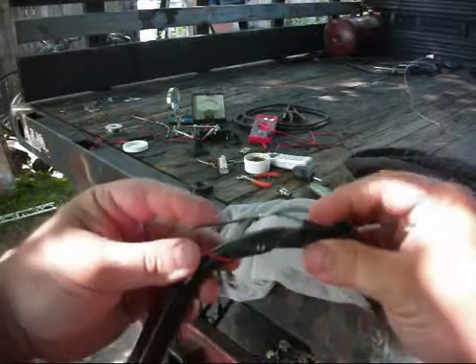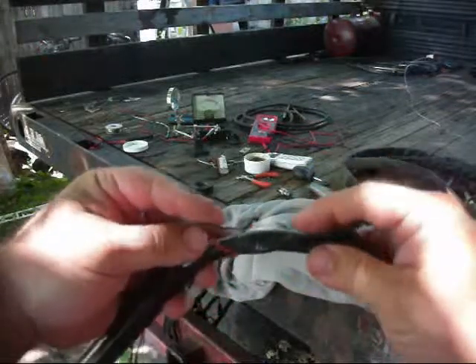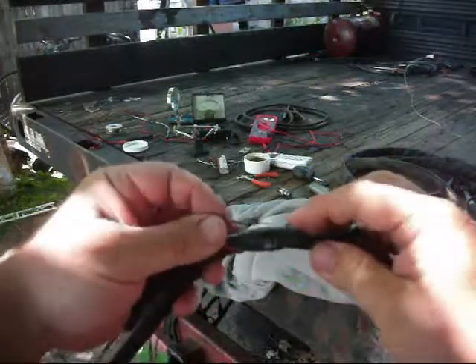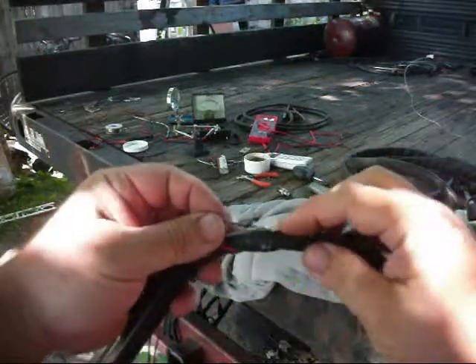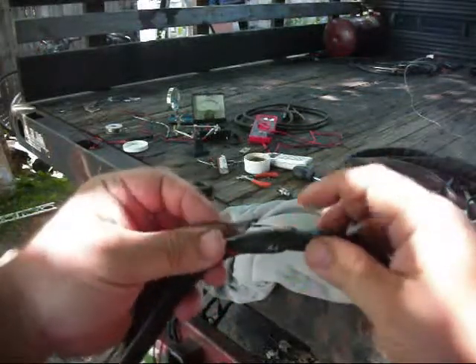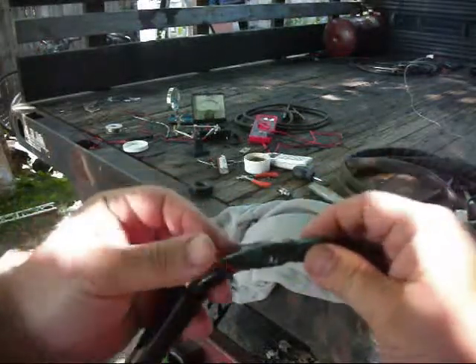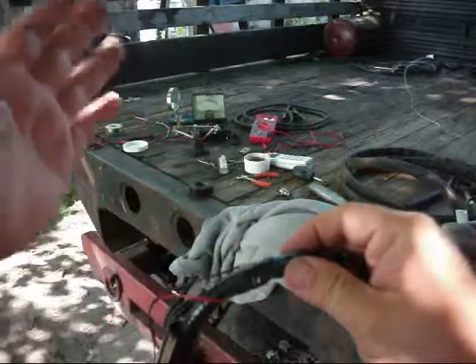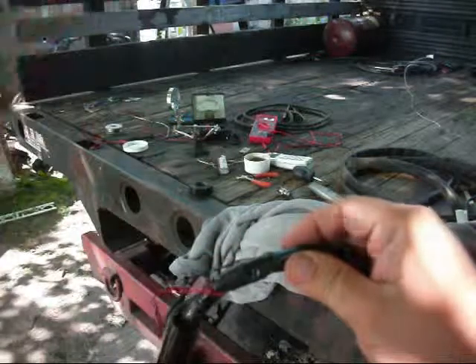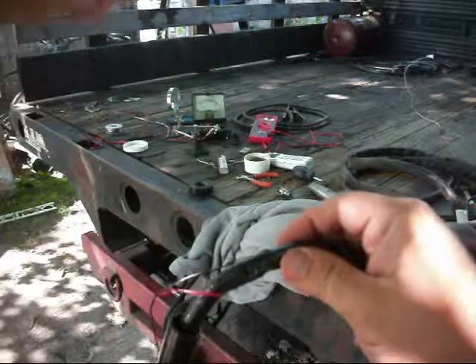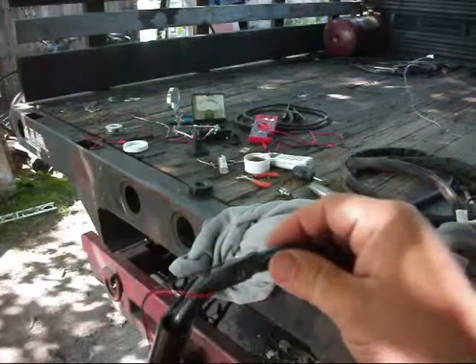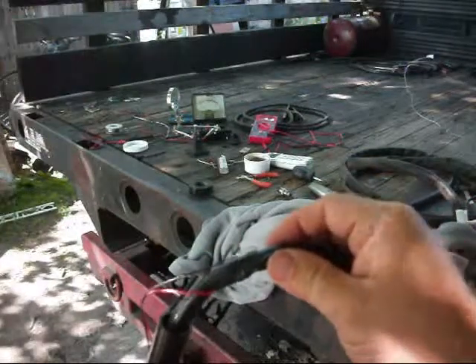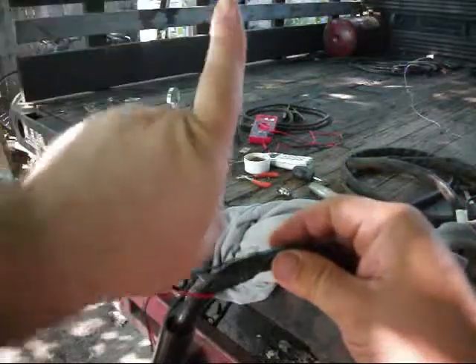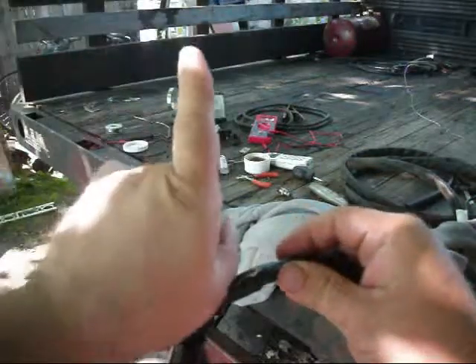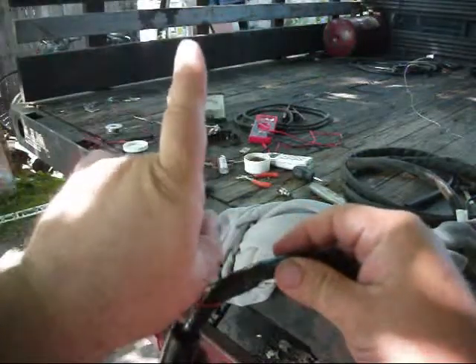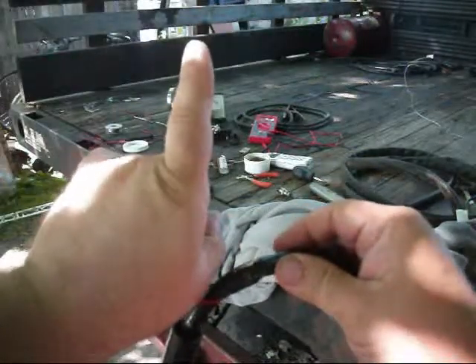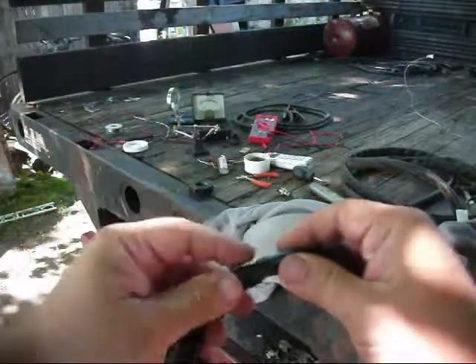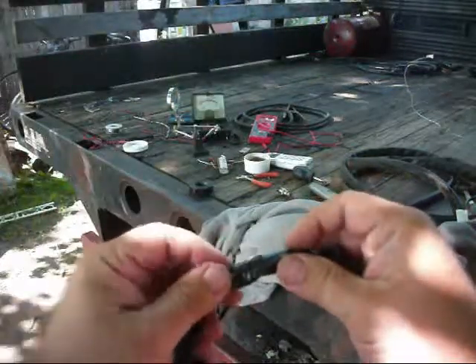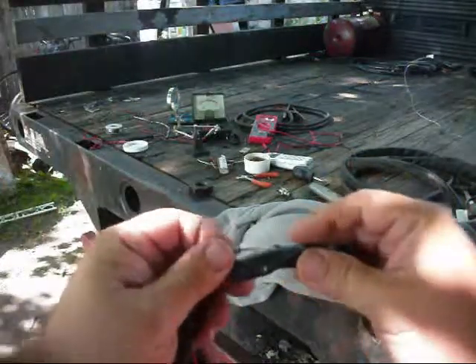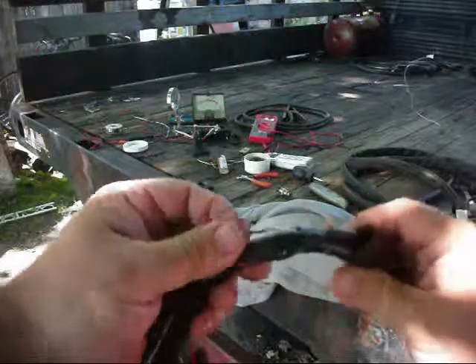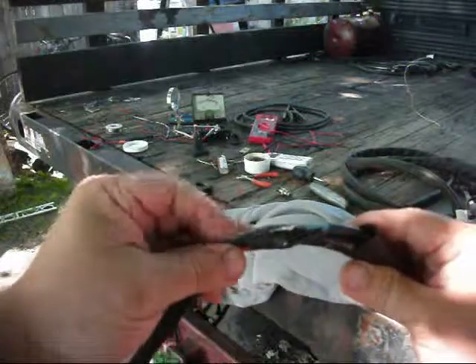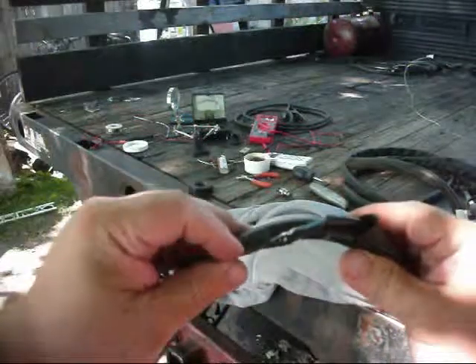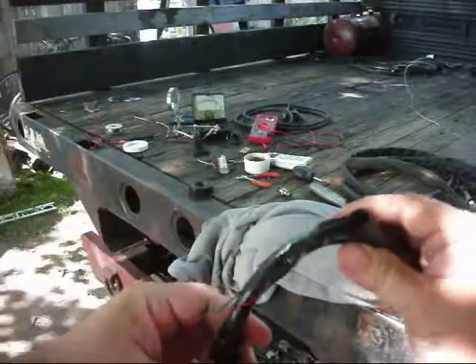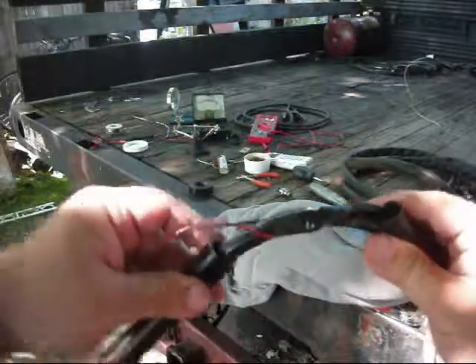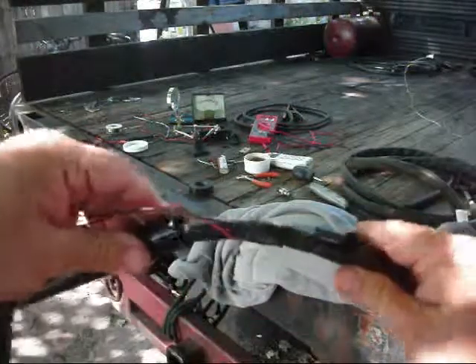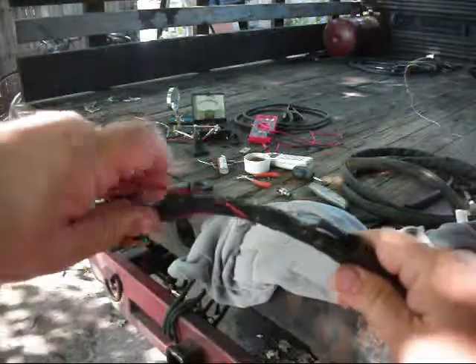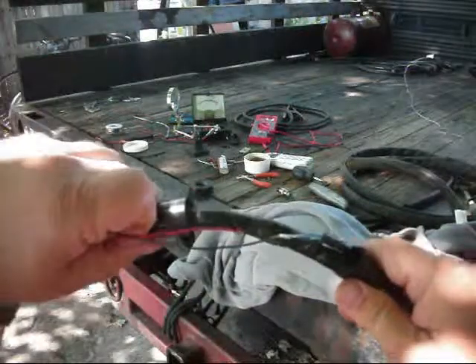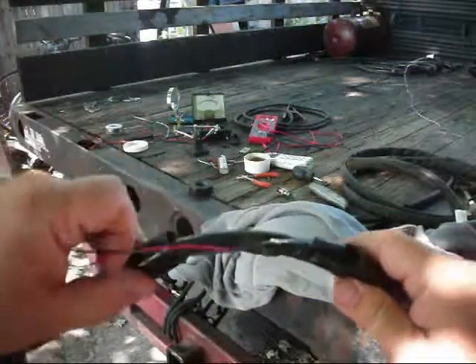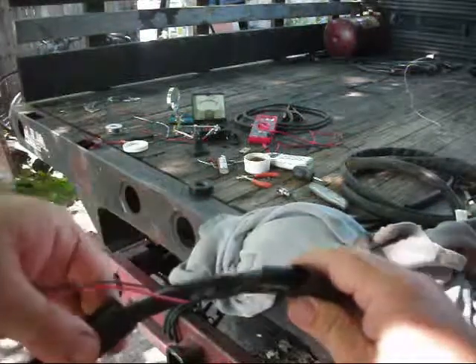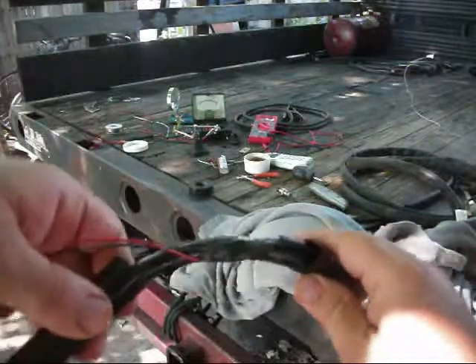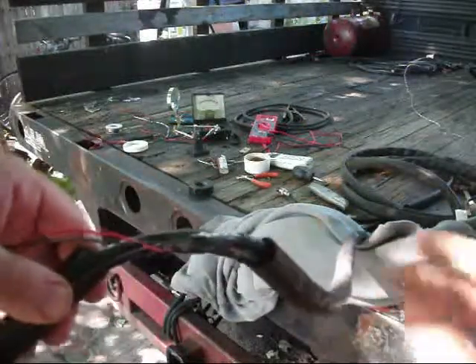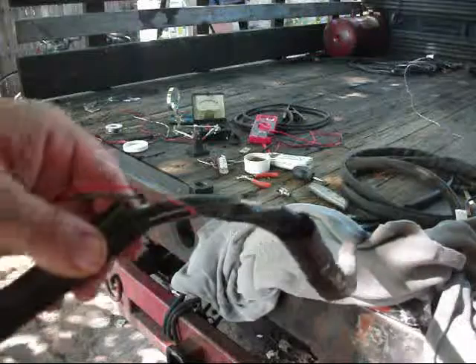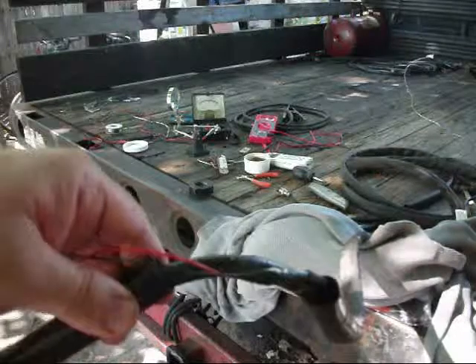Had to get my hotter iron. I'm dealing with a little bit of wind — you can see the leaves moving around — and it was pulling heat off my little iron. Had to get the big one. That's it. She's hardwired now.